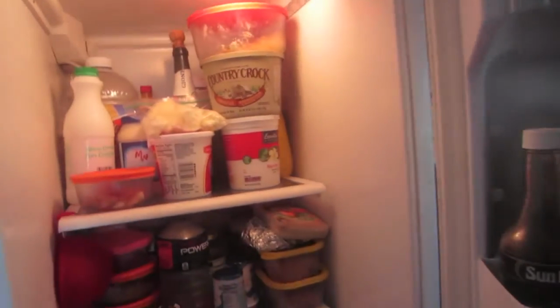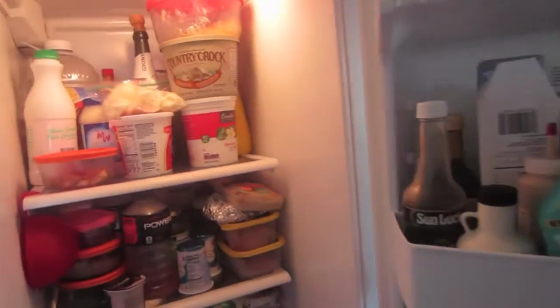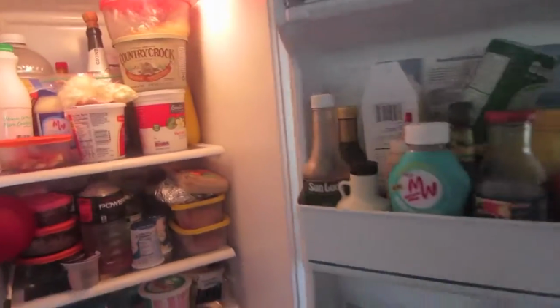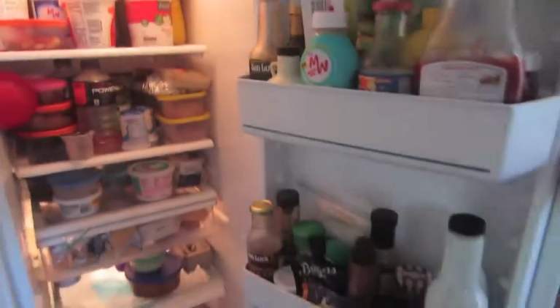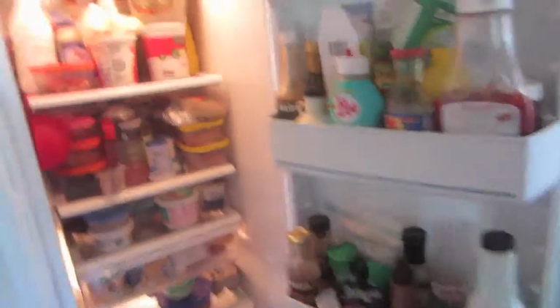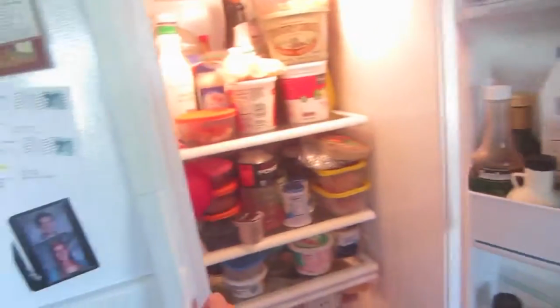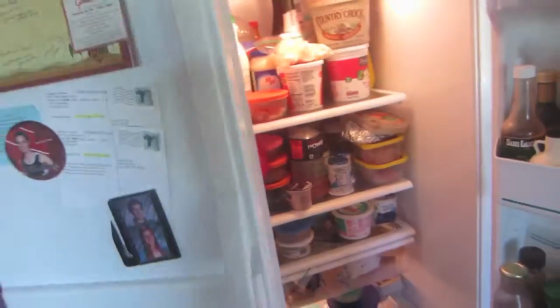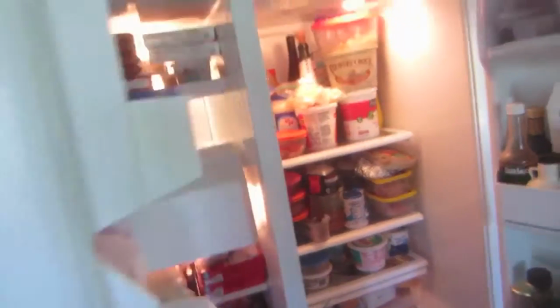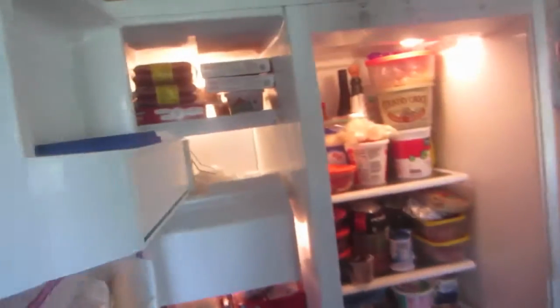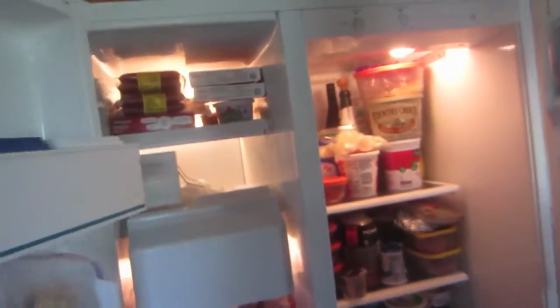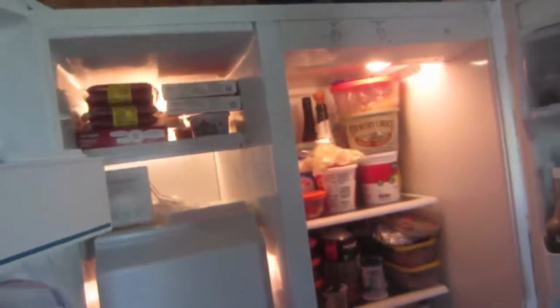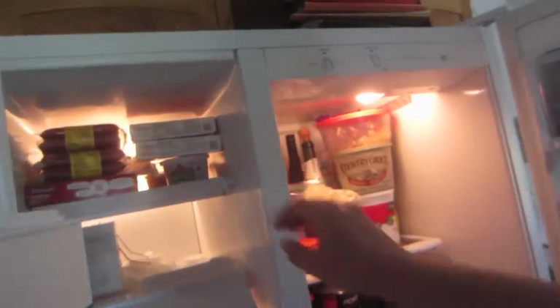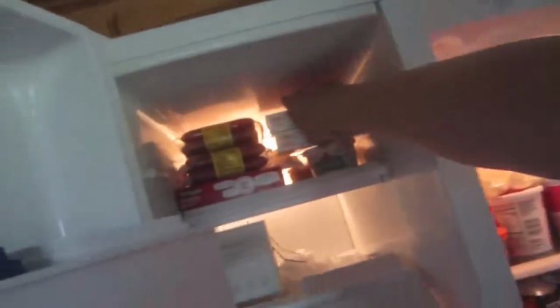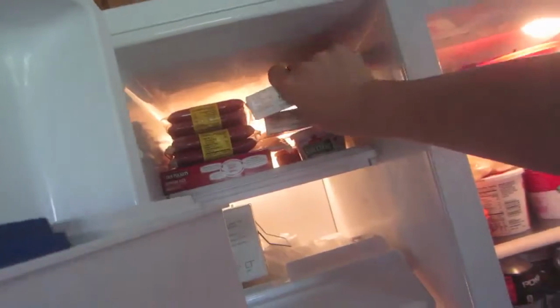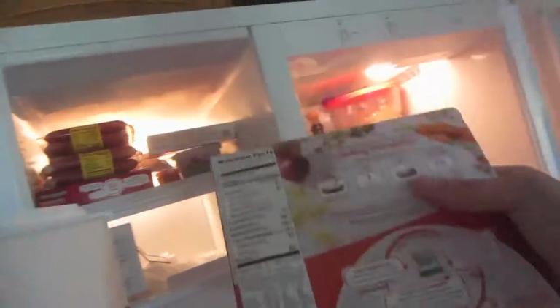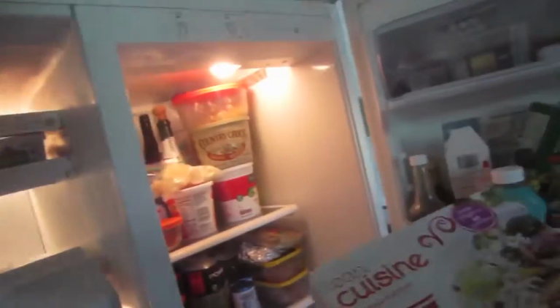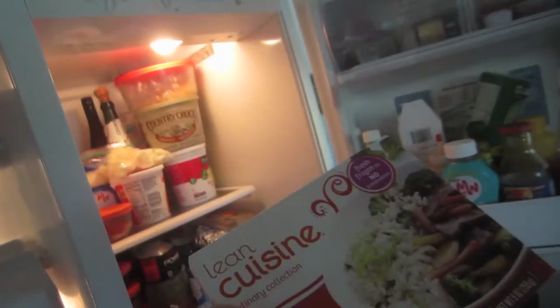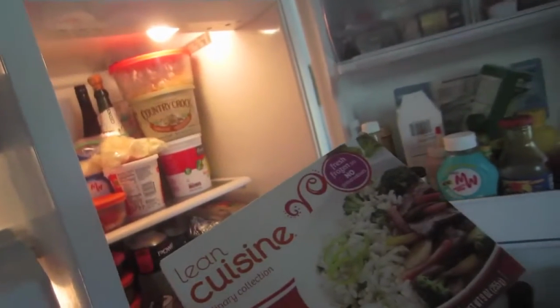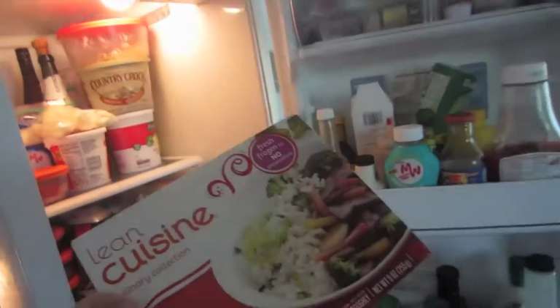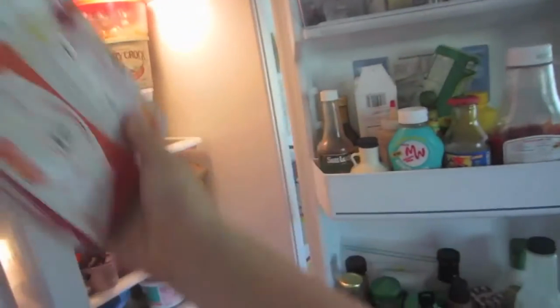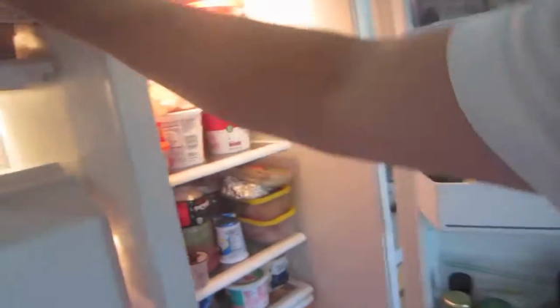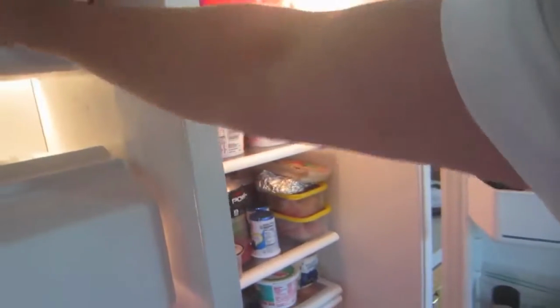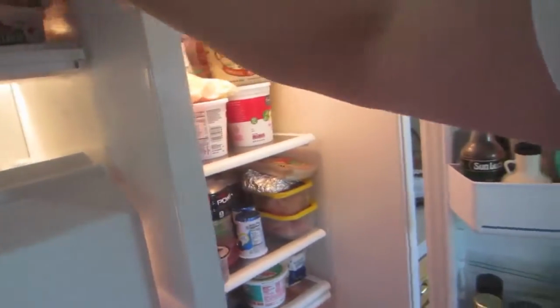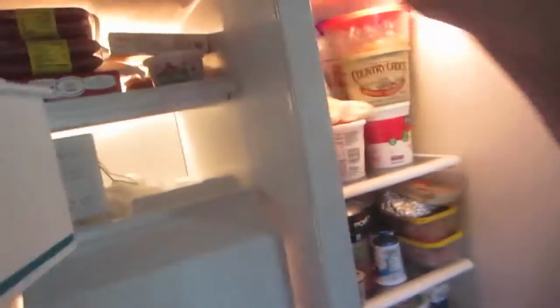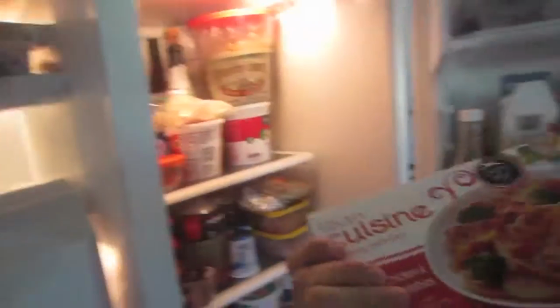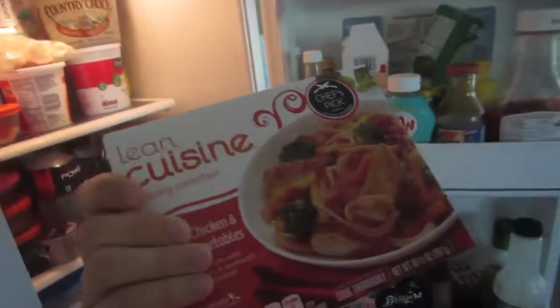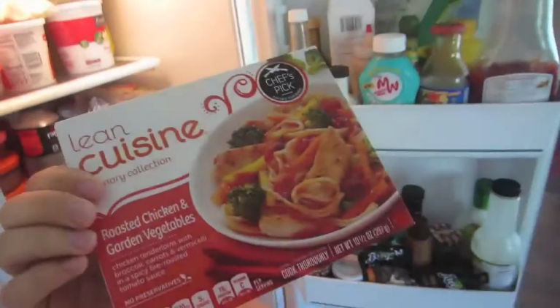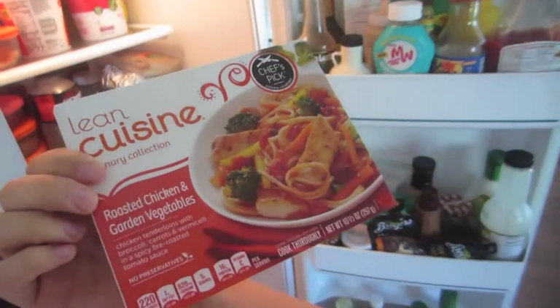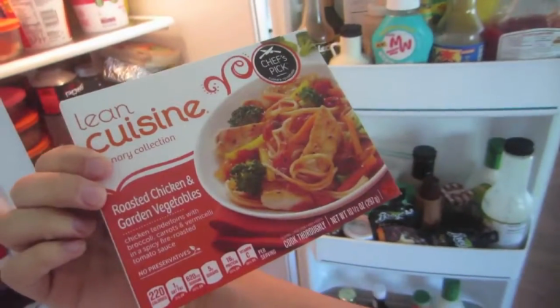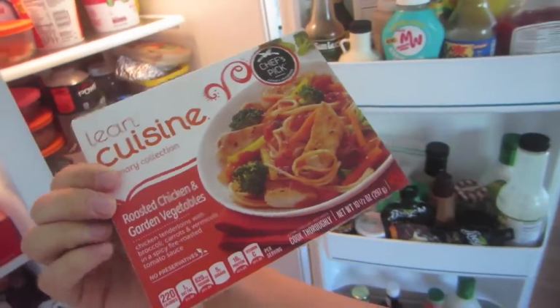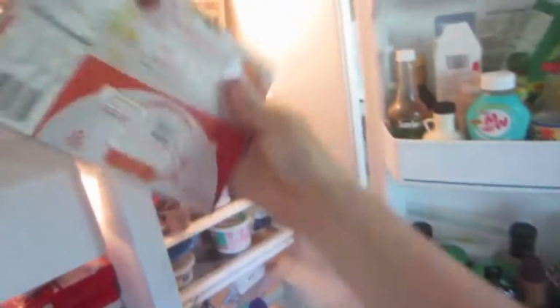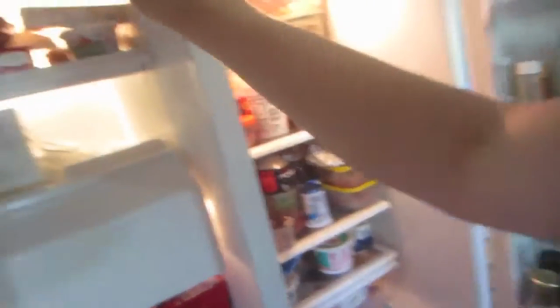Leftovers, leftovers. And we're in the freezer. Ooh, Lean Cuisine. Ooh, that one does not look very good. What about this one? Ooh, that one looks kind of good. But not what I want.